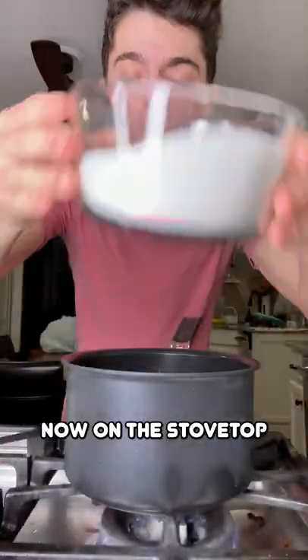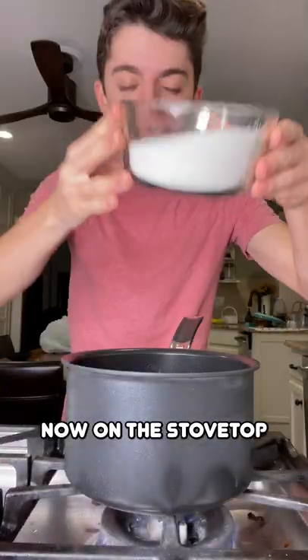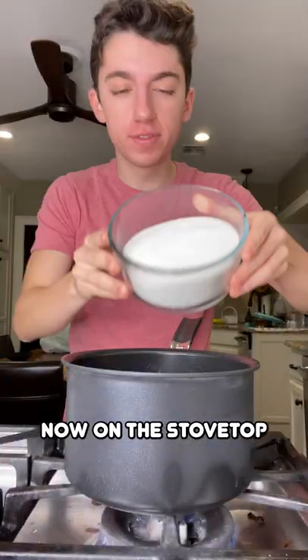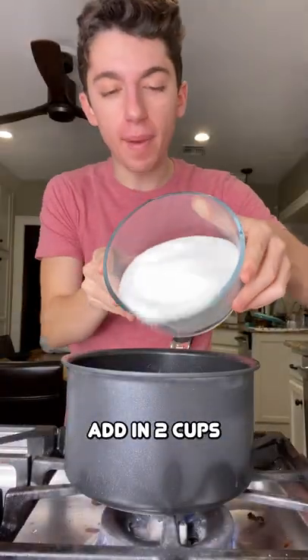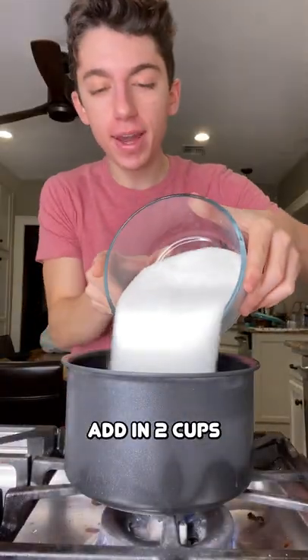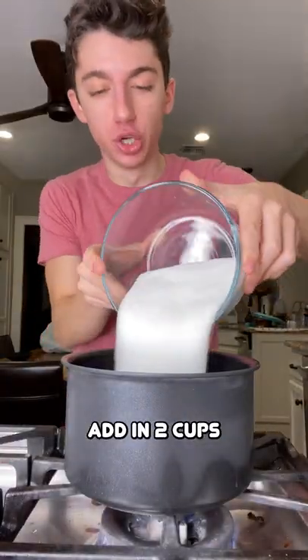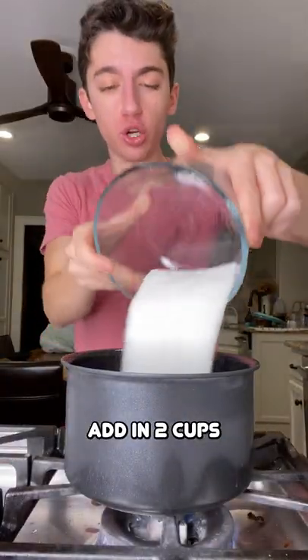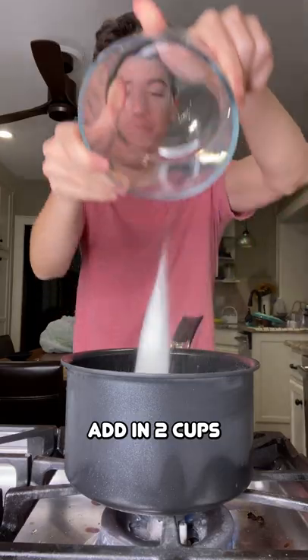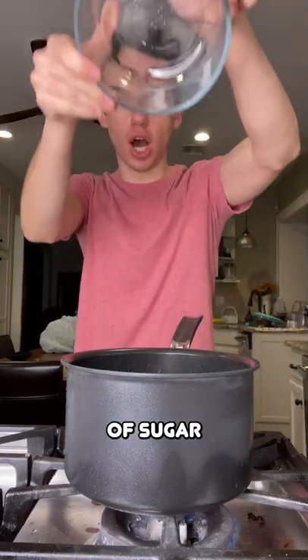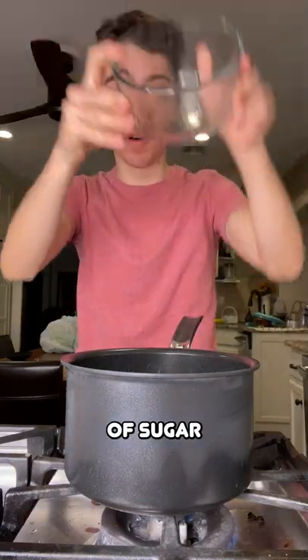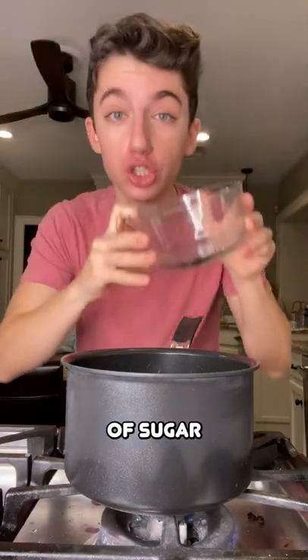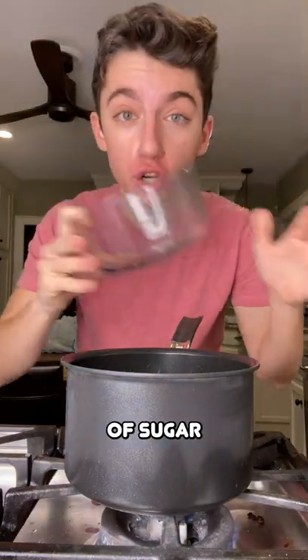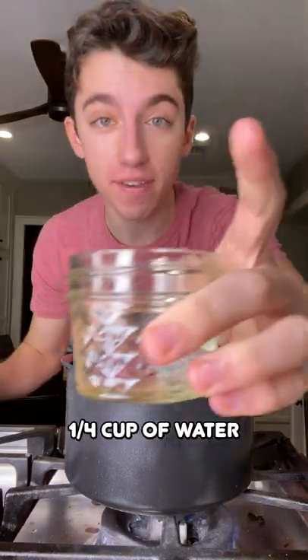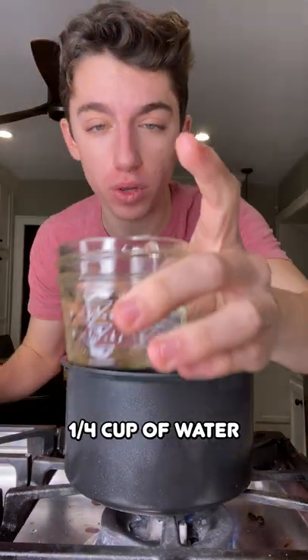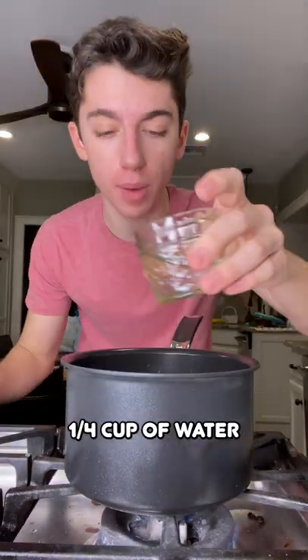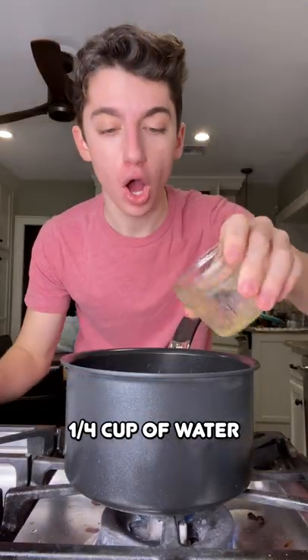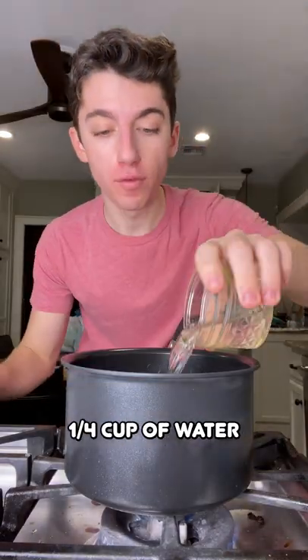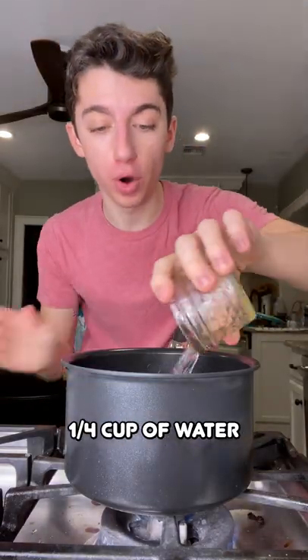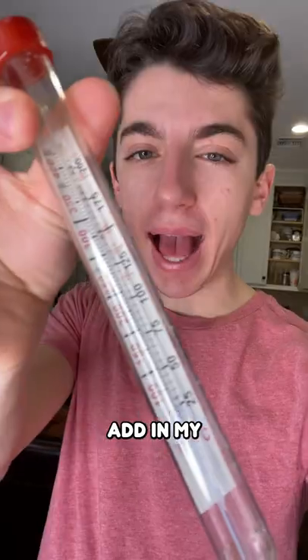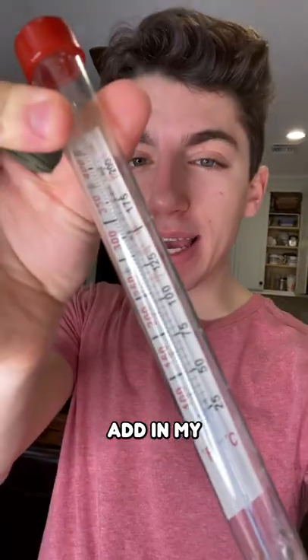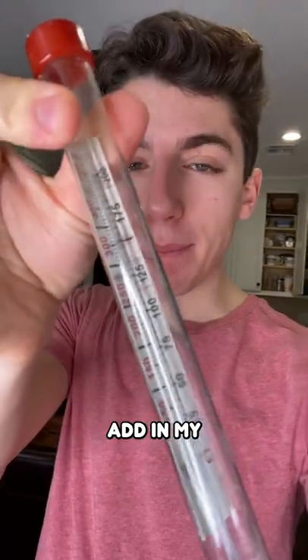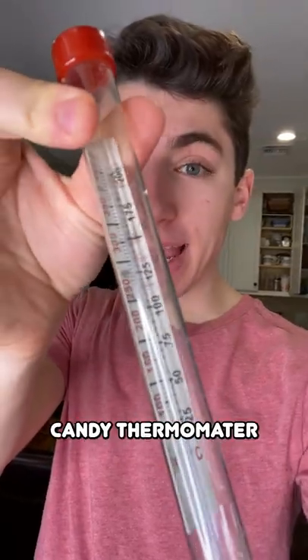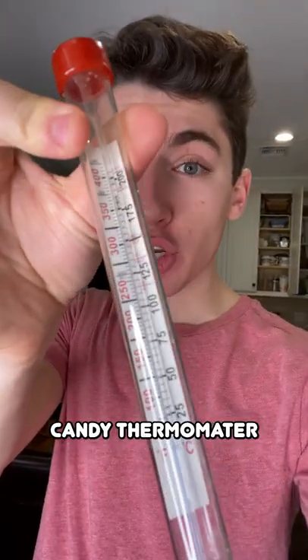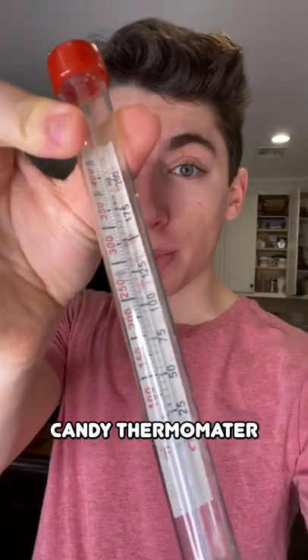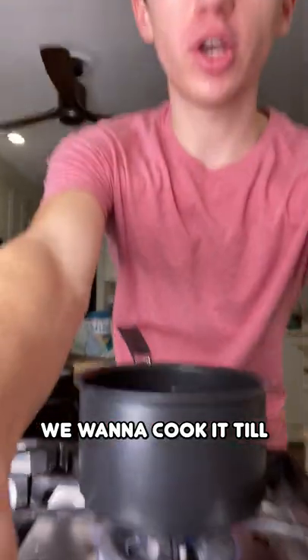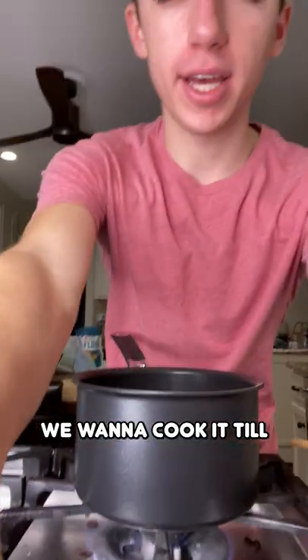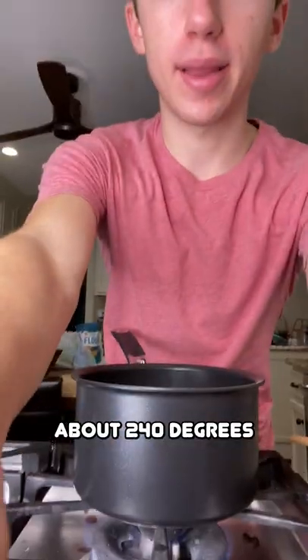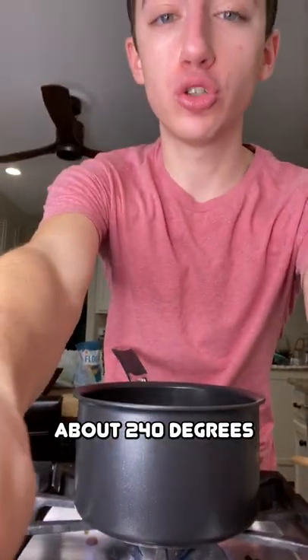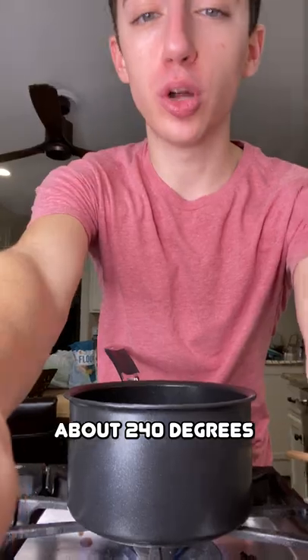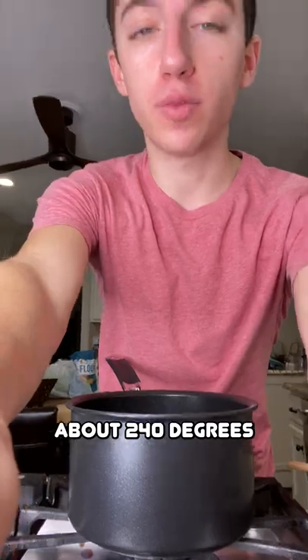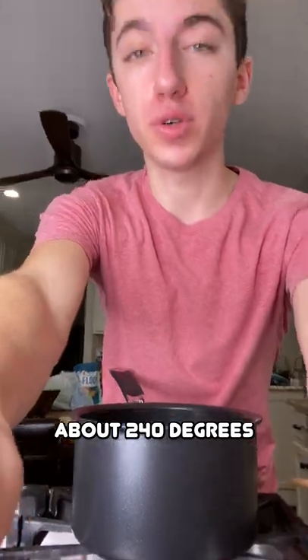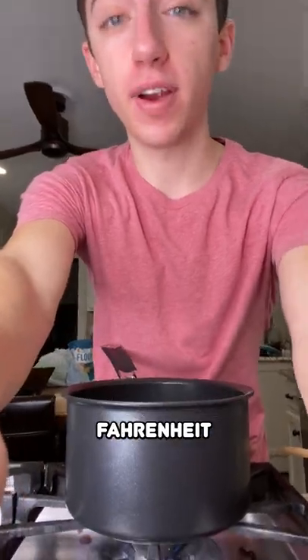Now on the stovetop, add in 2 cups of sugar and 1¼ cups of water. Add in the candy thermometer and cook it until about 240 degrees Fahrenheit.